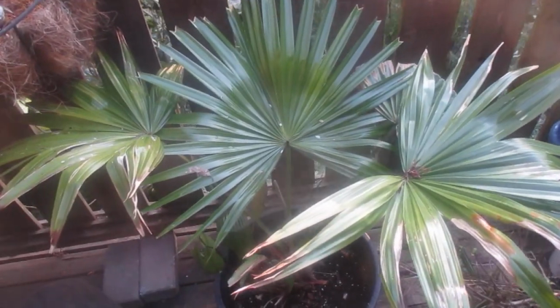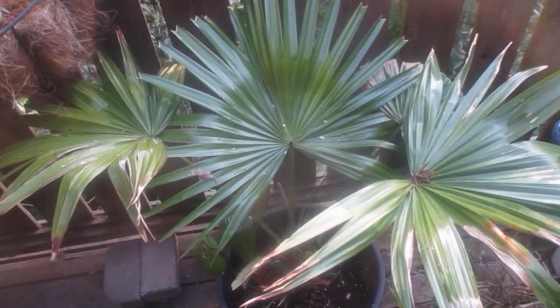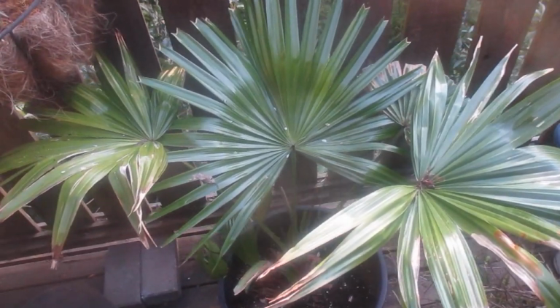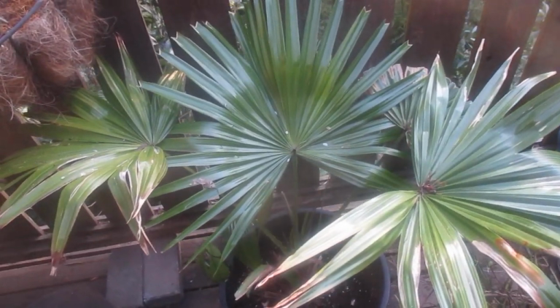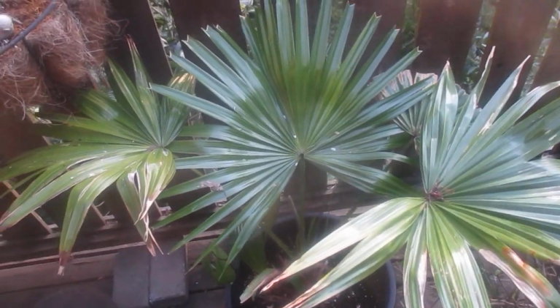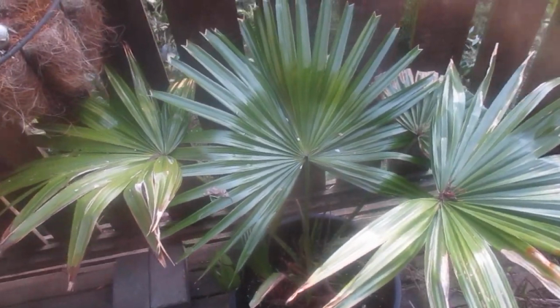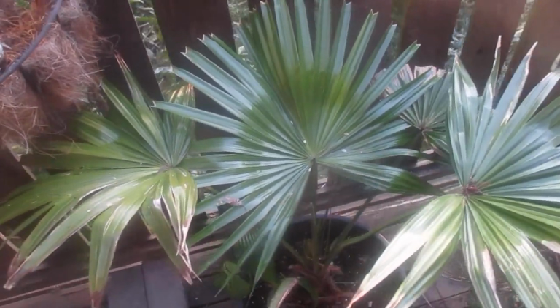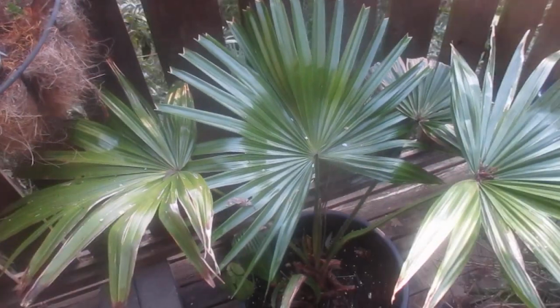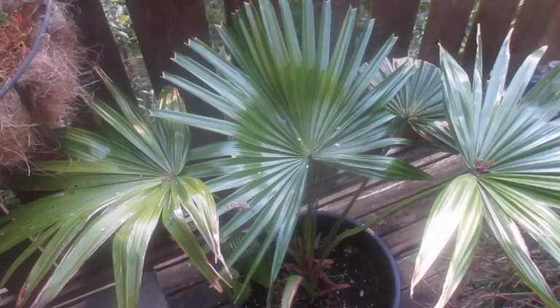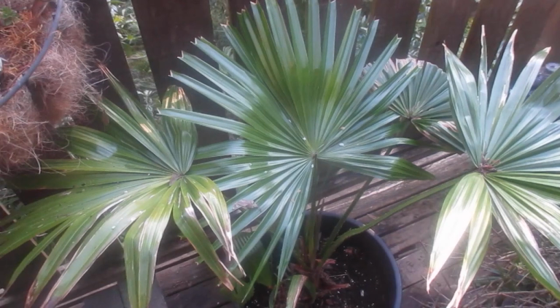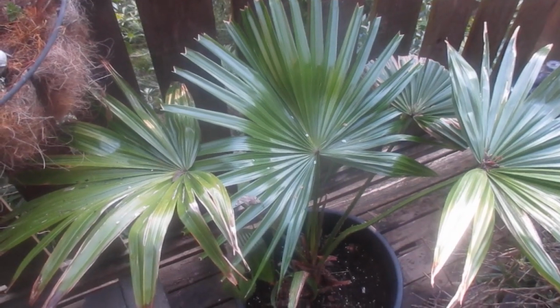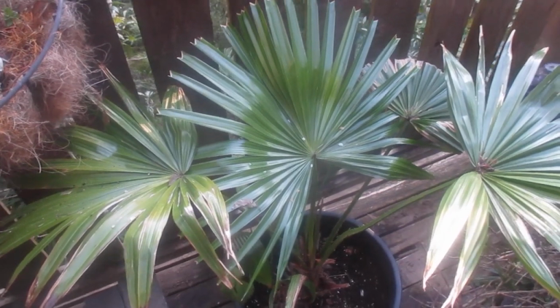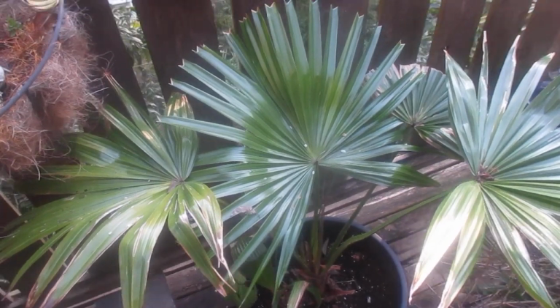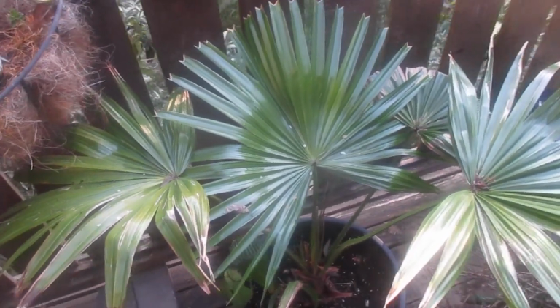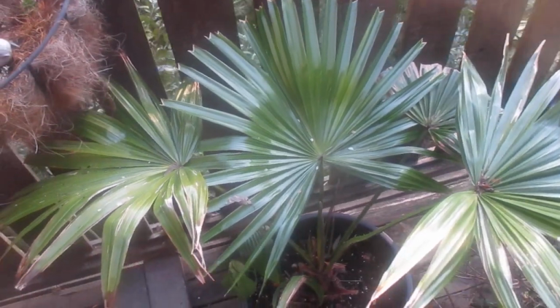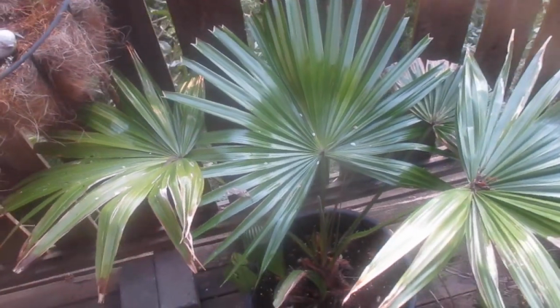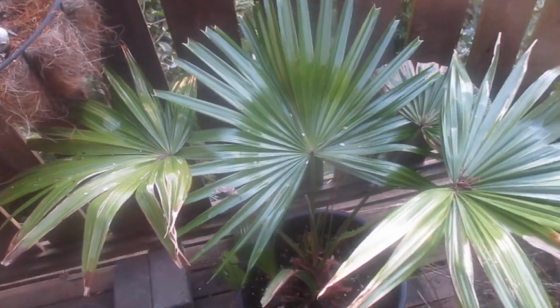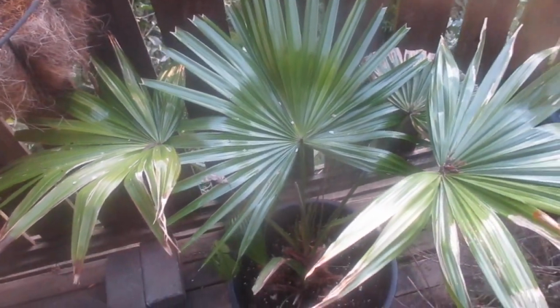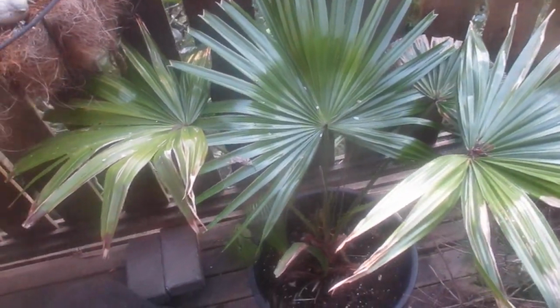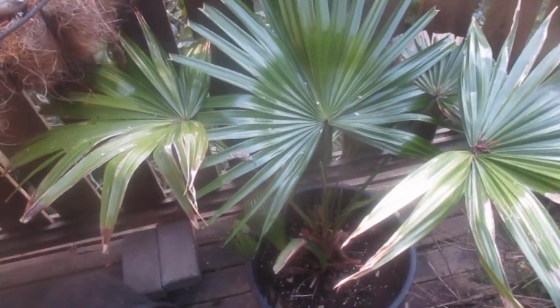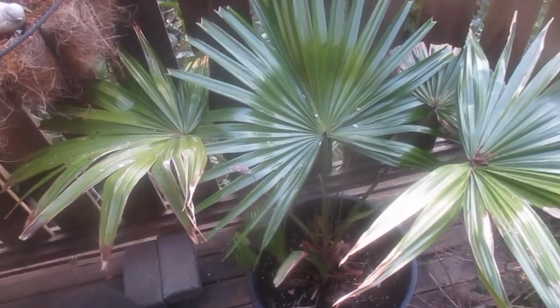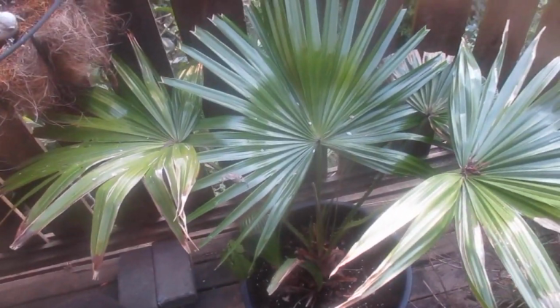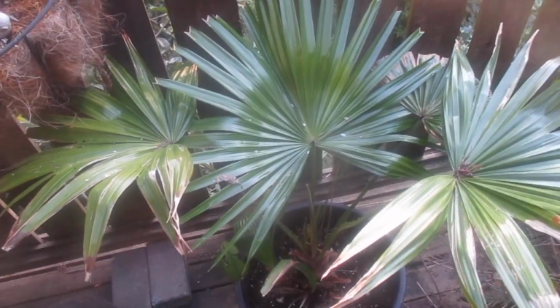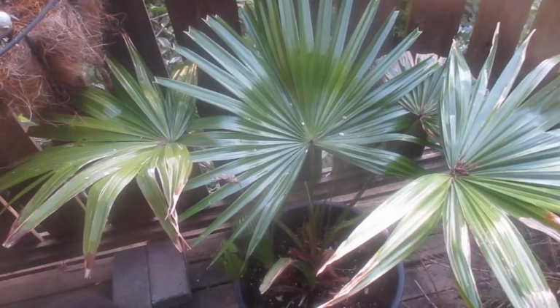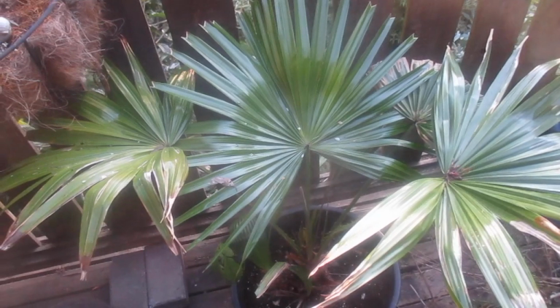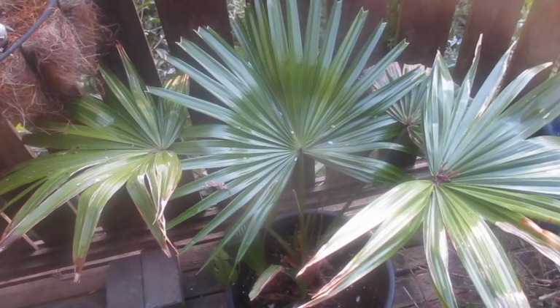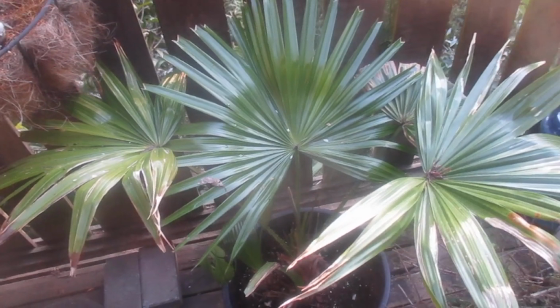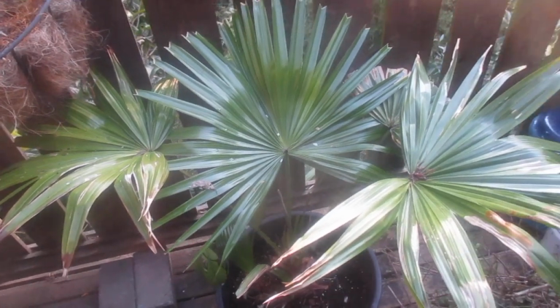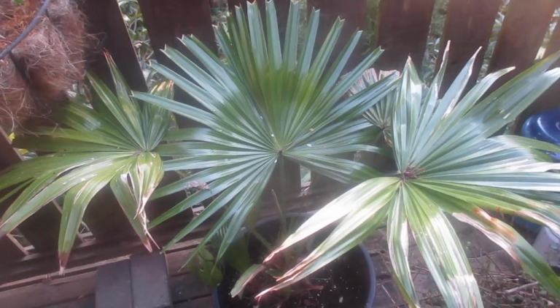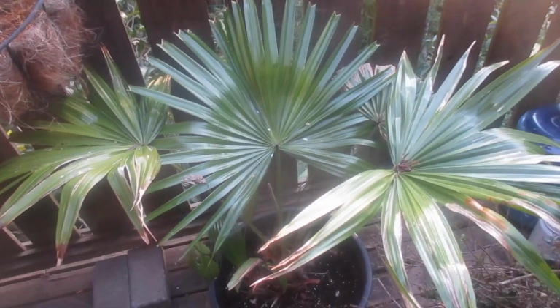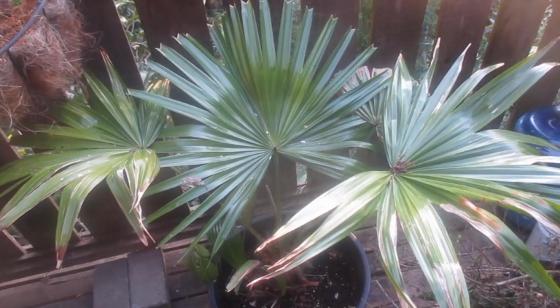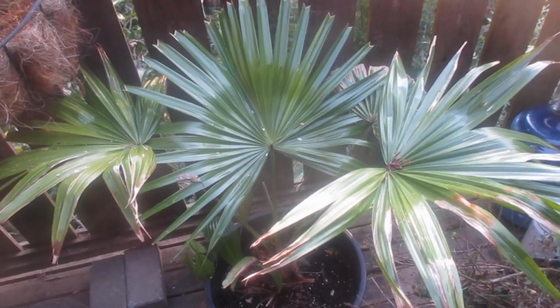So there you go. Get those at Home Depot, my friends, or any store that sells indoor tropicals. And these will work outside in a sheltered spot in Zone 9A in the north. Cheers.